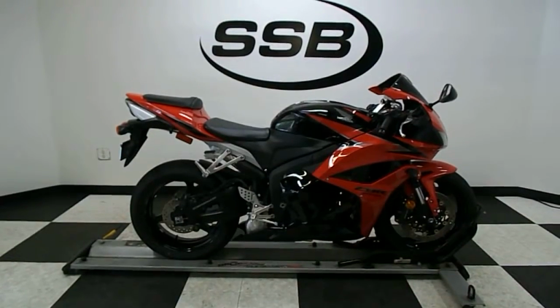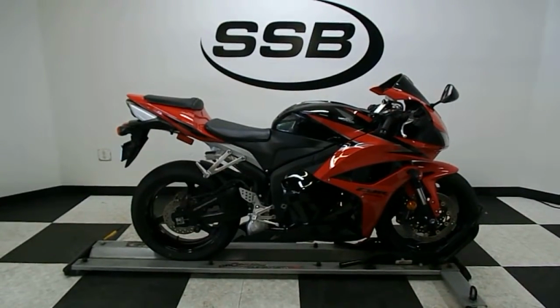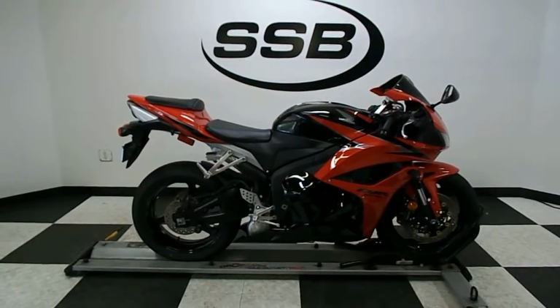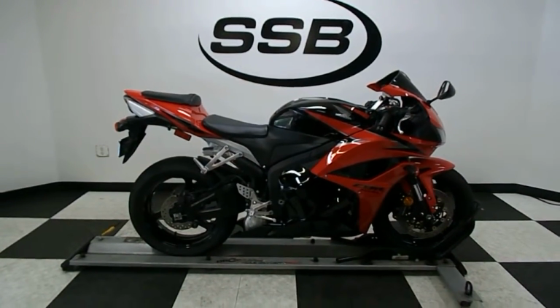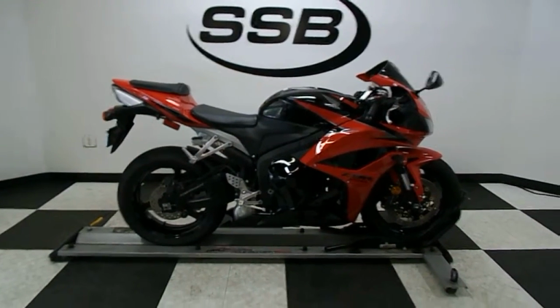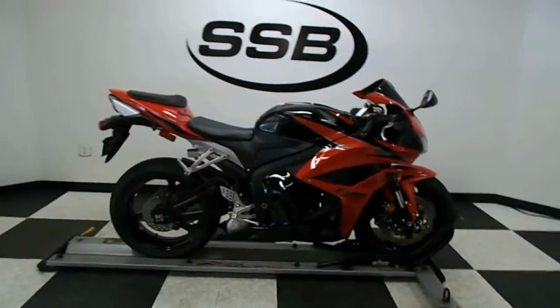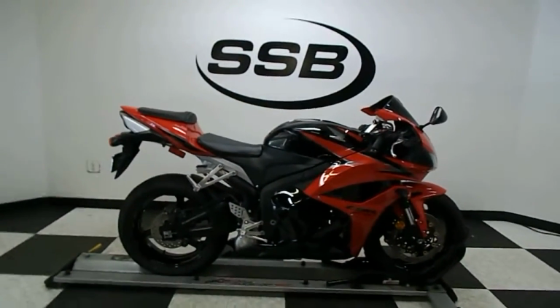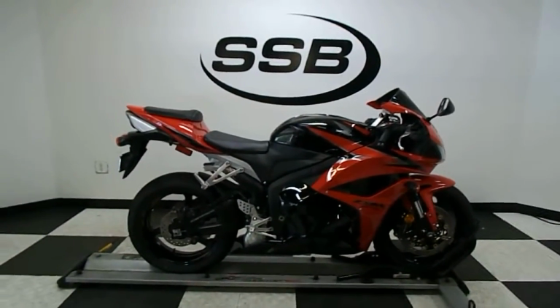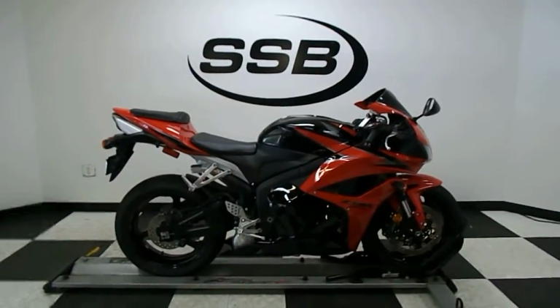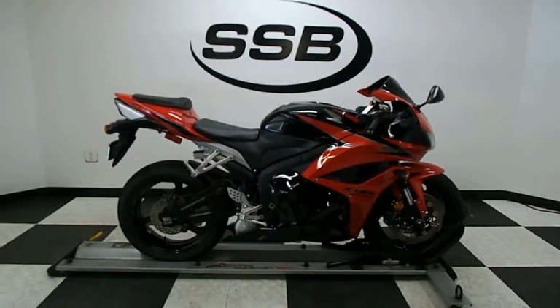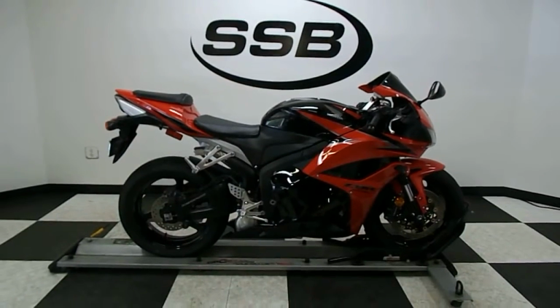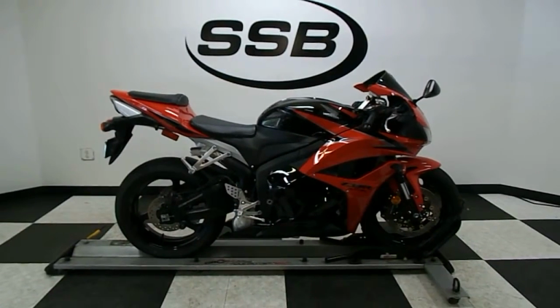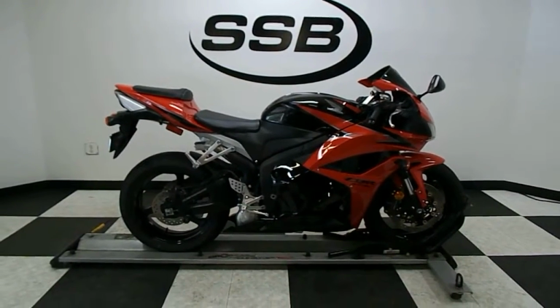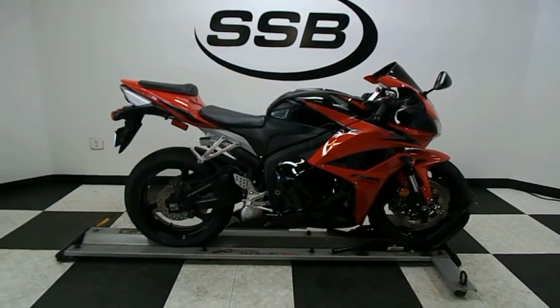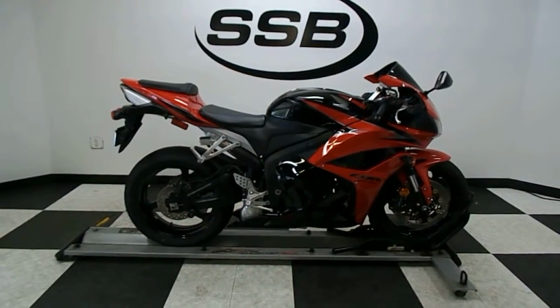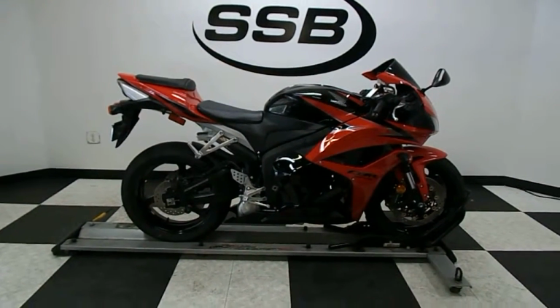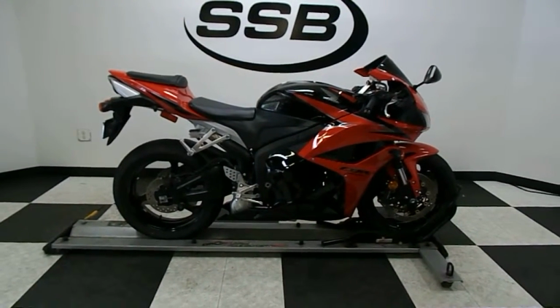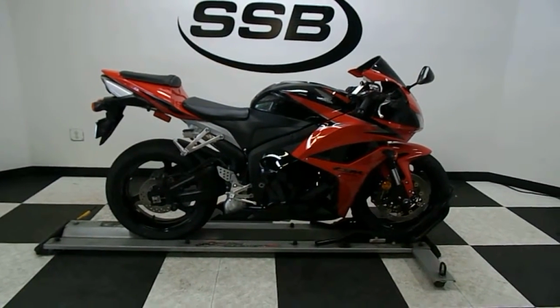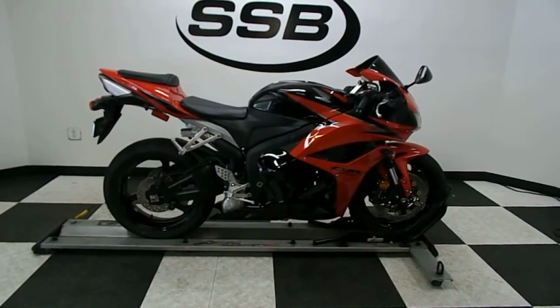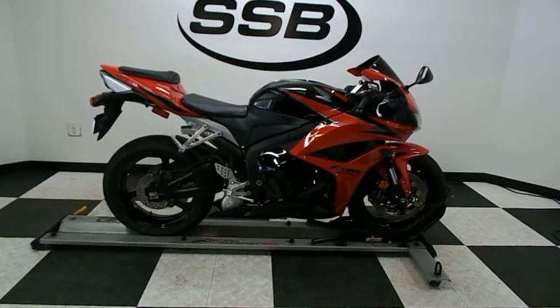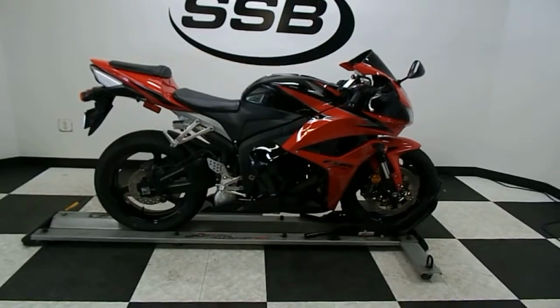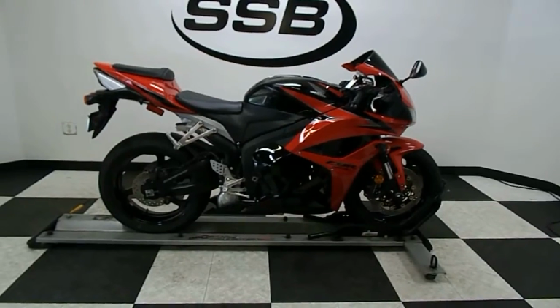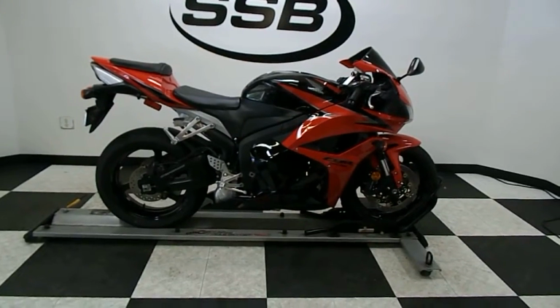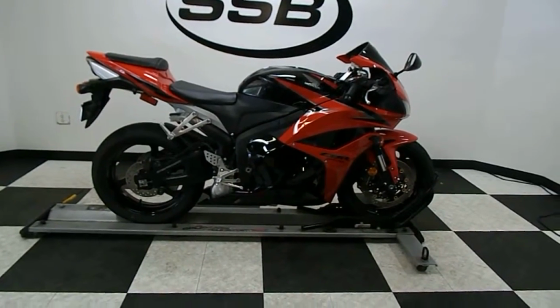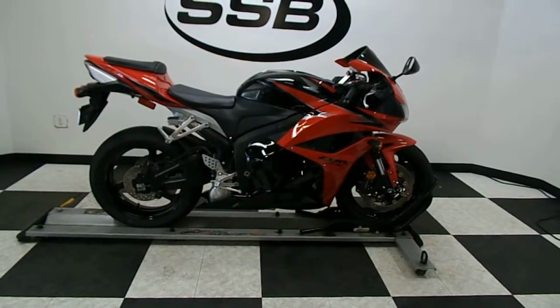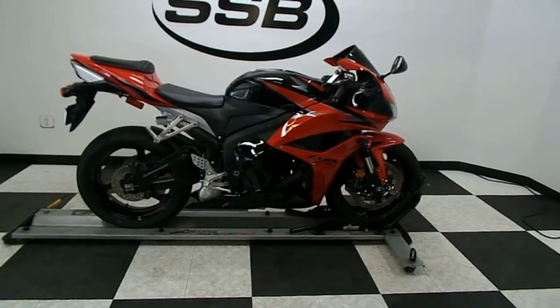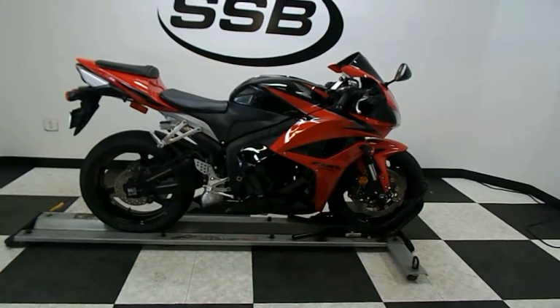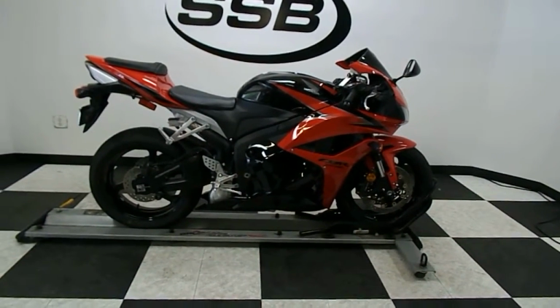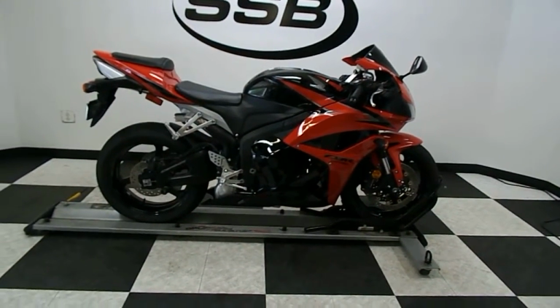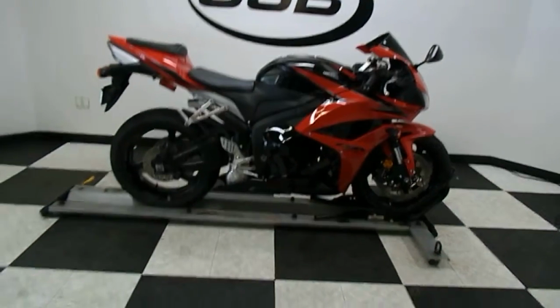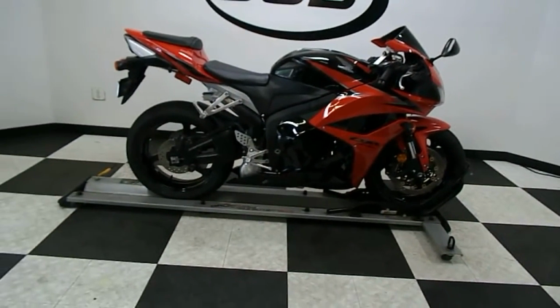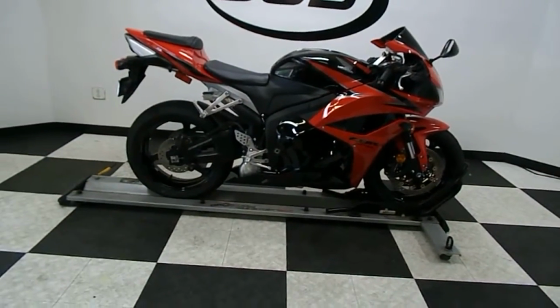Welcome to SimplyStreetBikes.com. Today we have a 2009 Honda CBR 600RR. This bike is in mint condition and has just a little over 10,000 miles on it. Got a couple of nice highlights, so we'll show them to you as we go around.